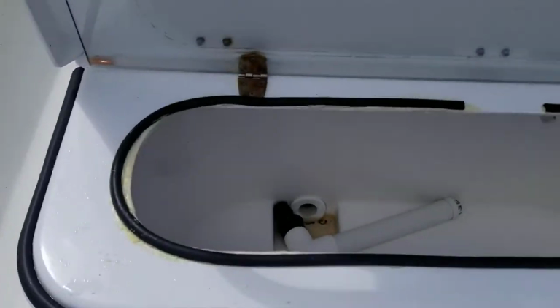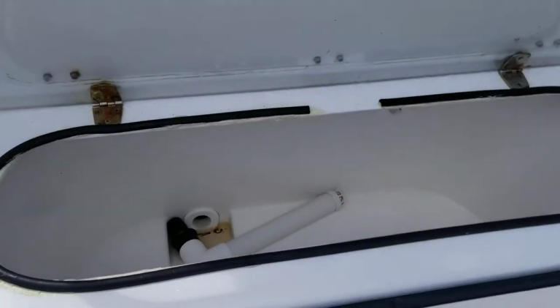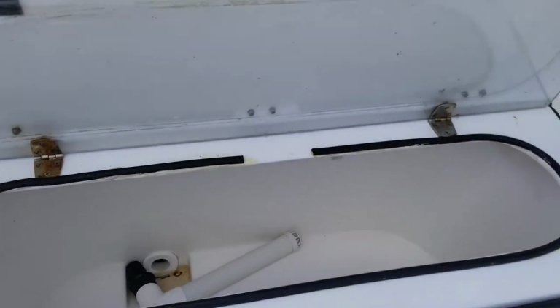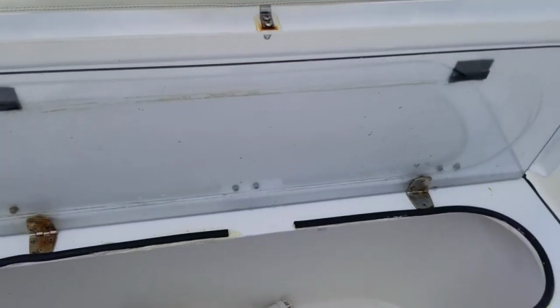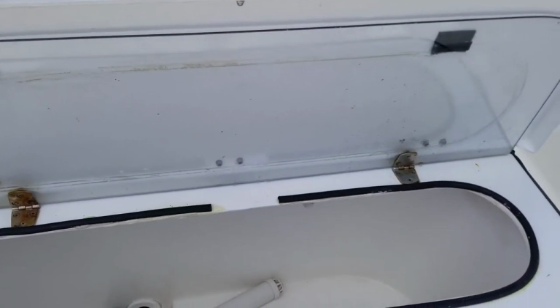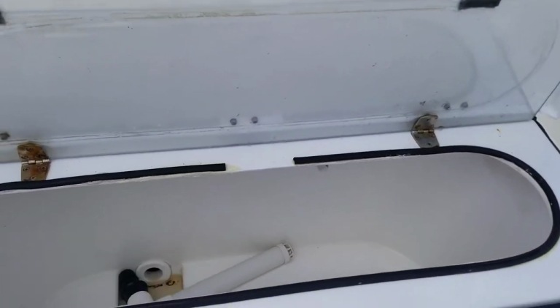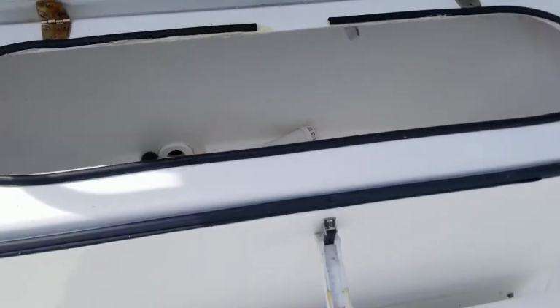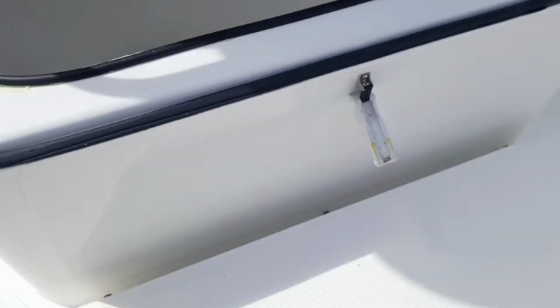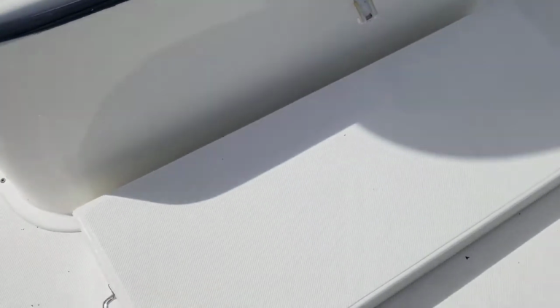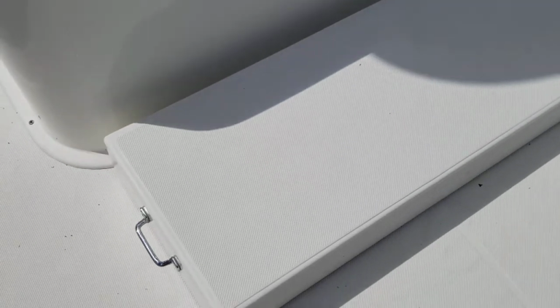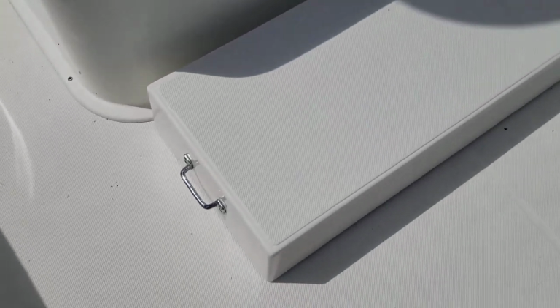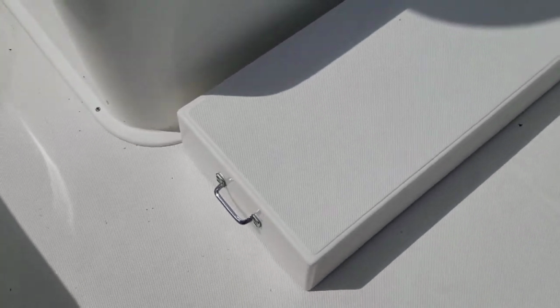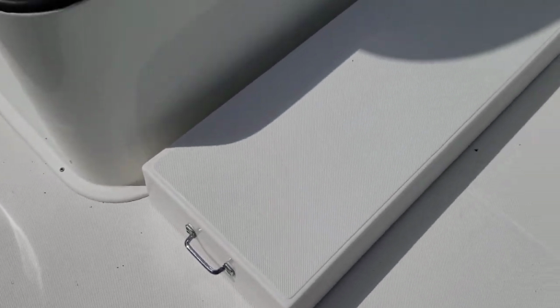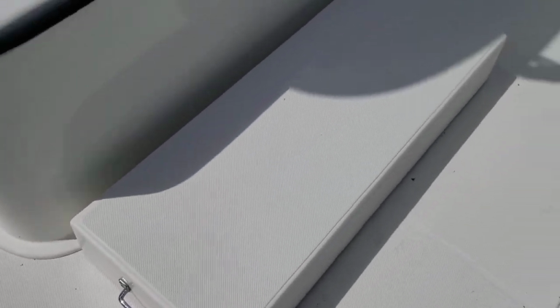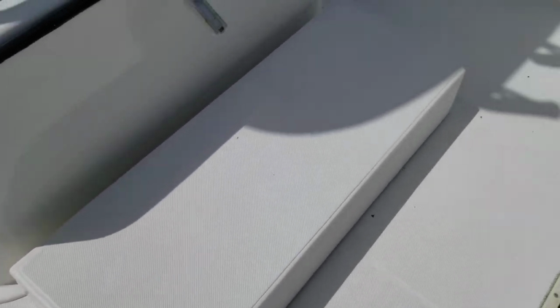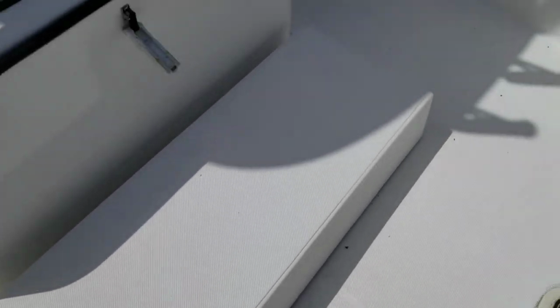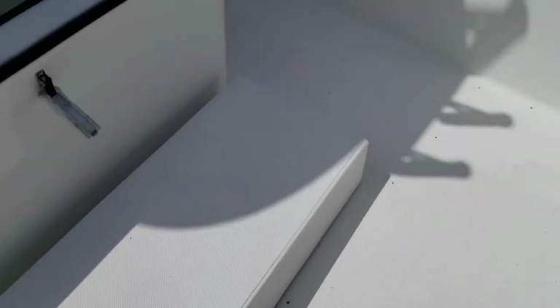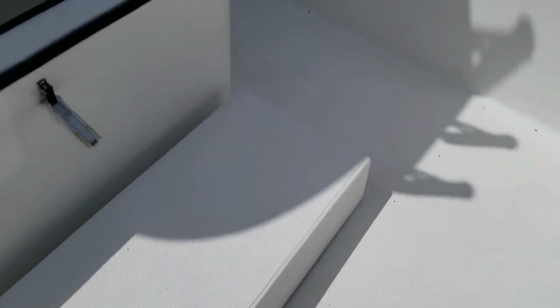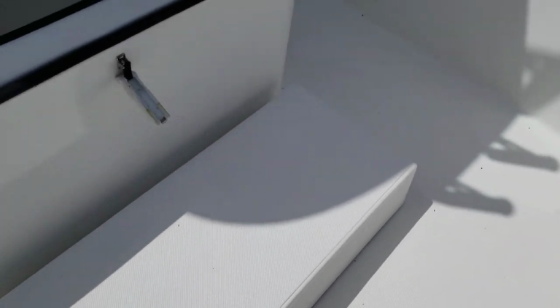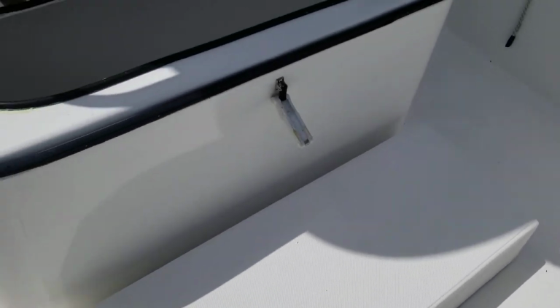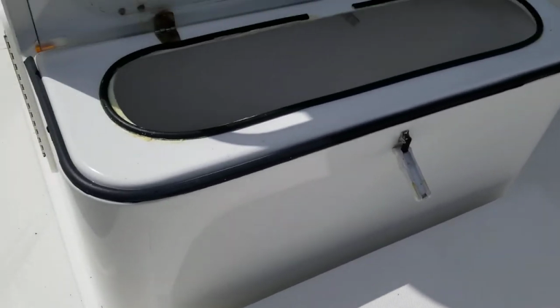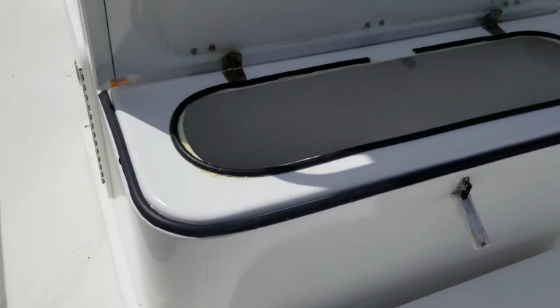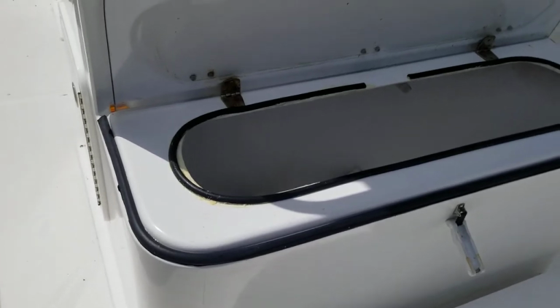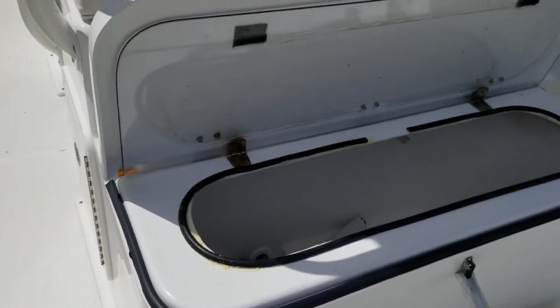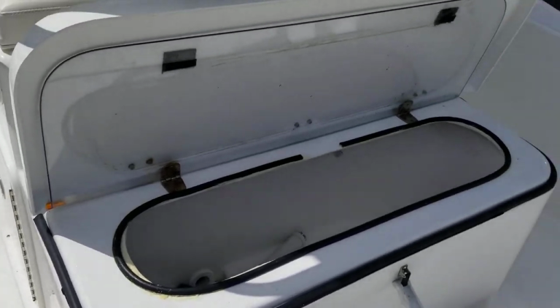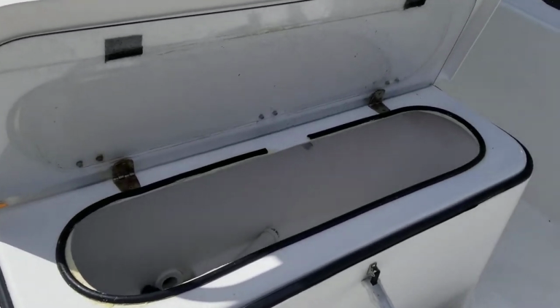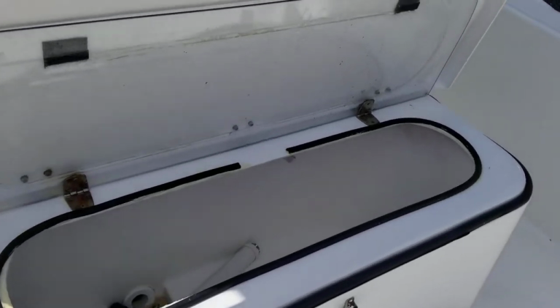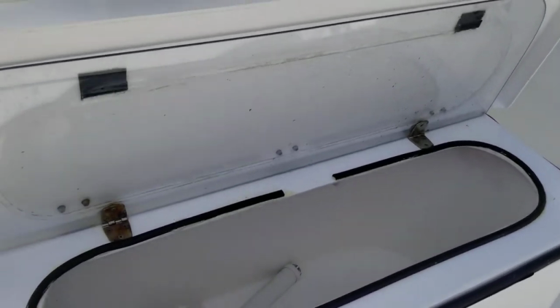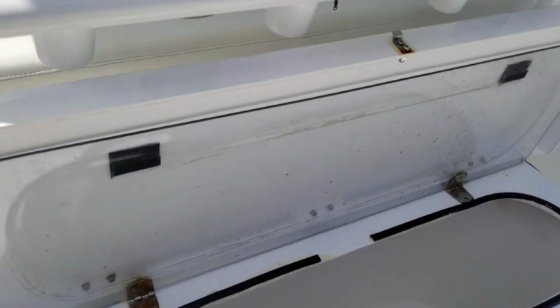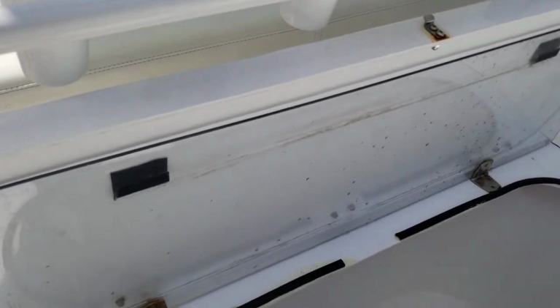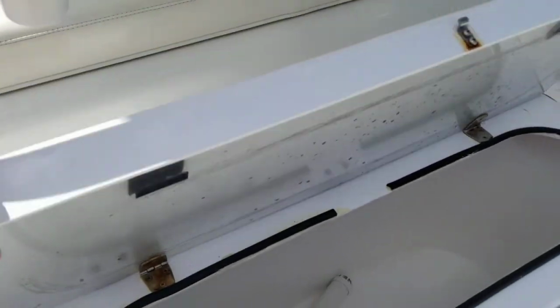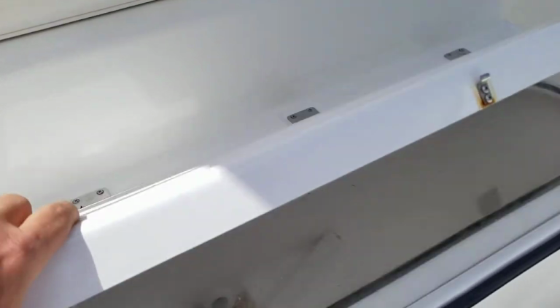This is the live well here. I'm a short guy, so I made this box so I can stand on it when I cast net my pilchards and I can dump them right into the box.